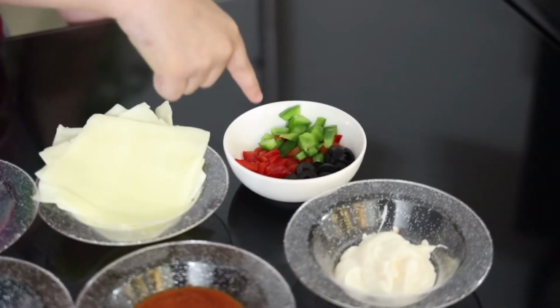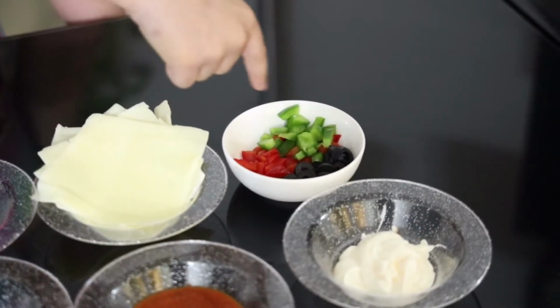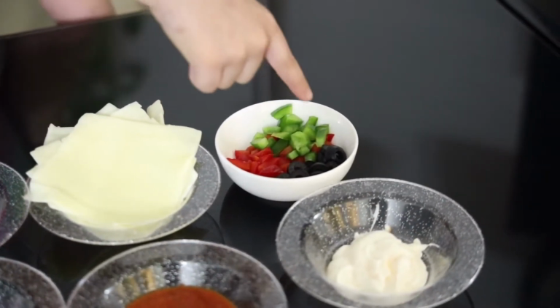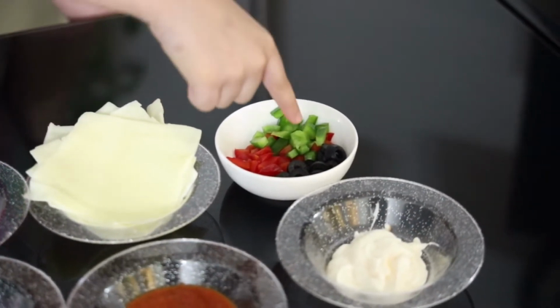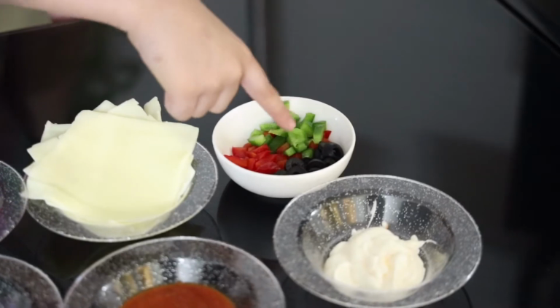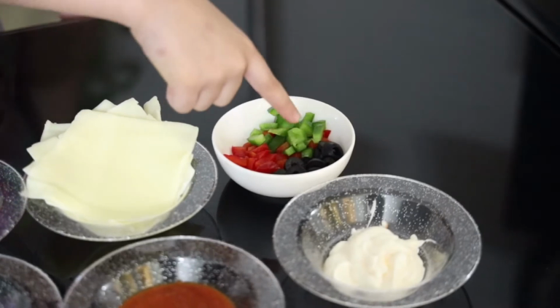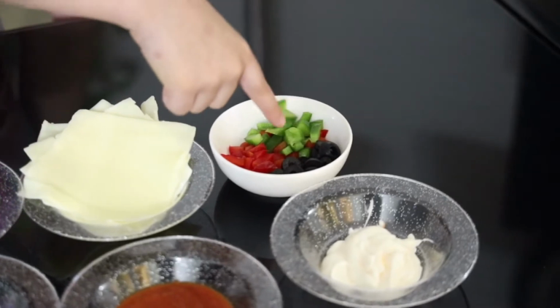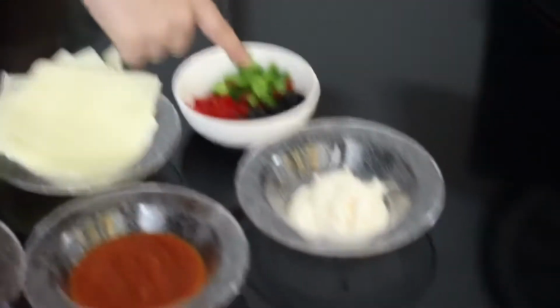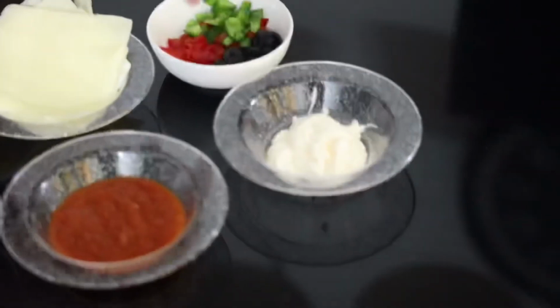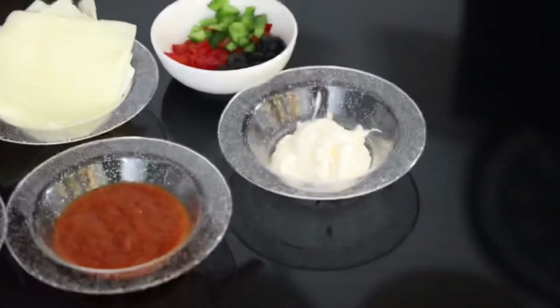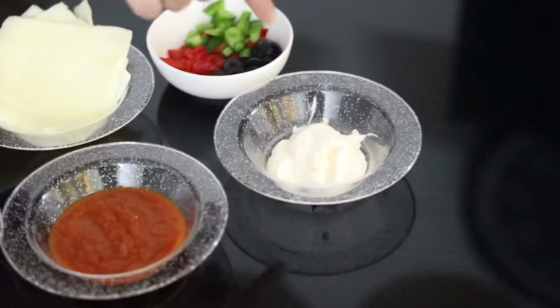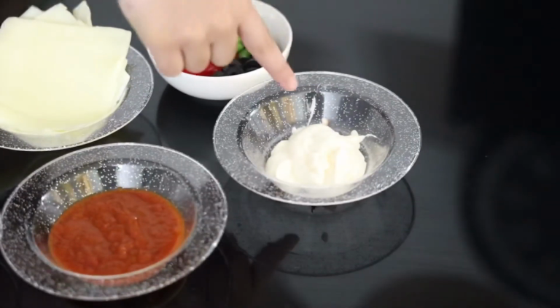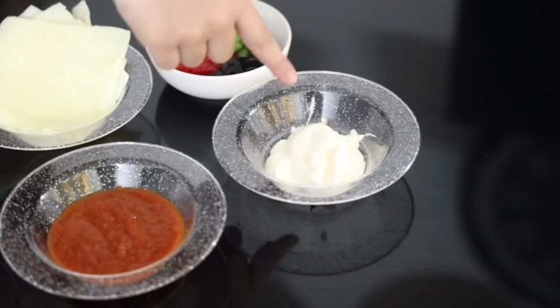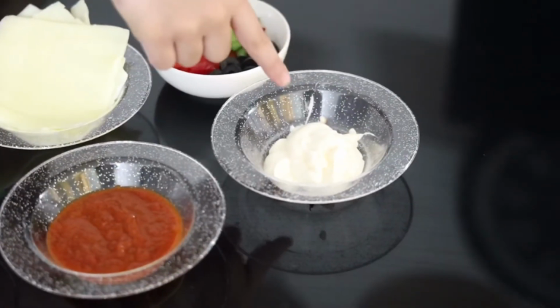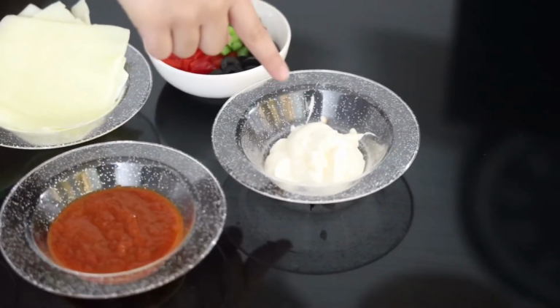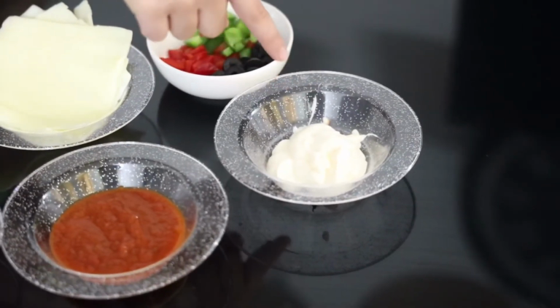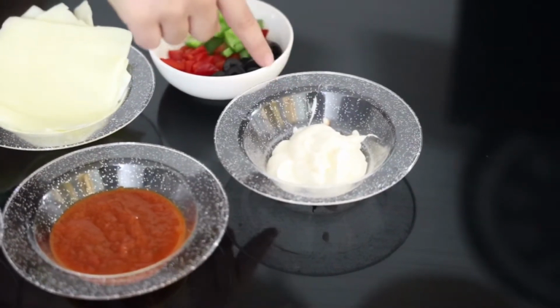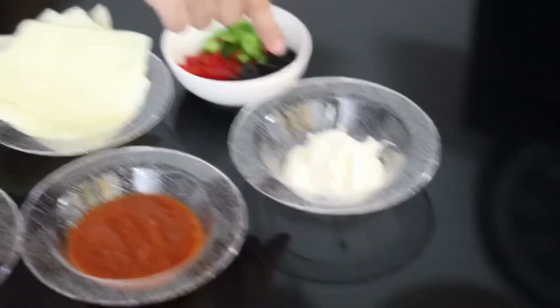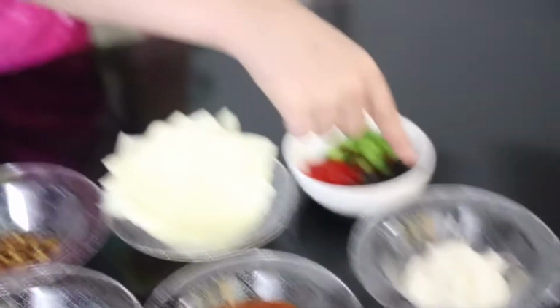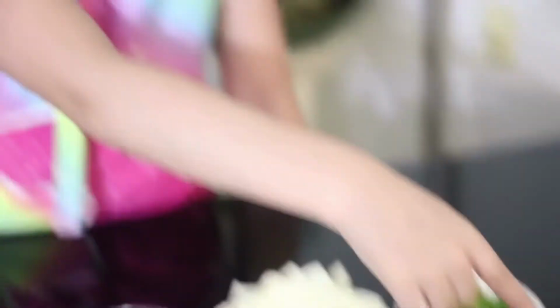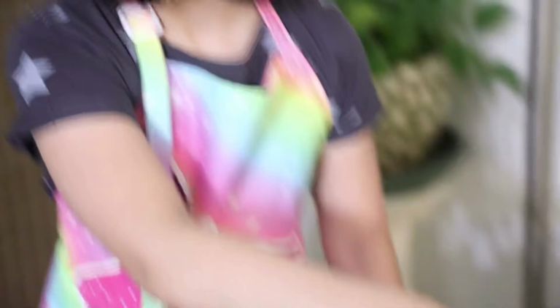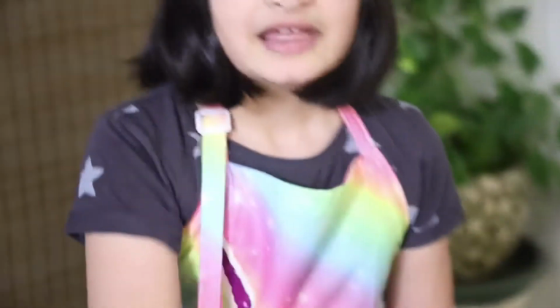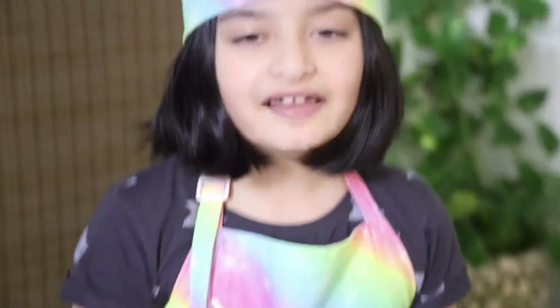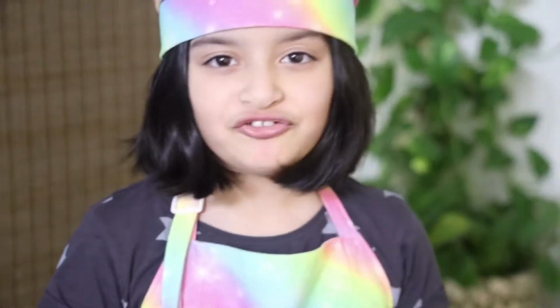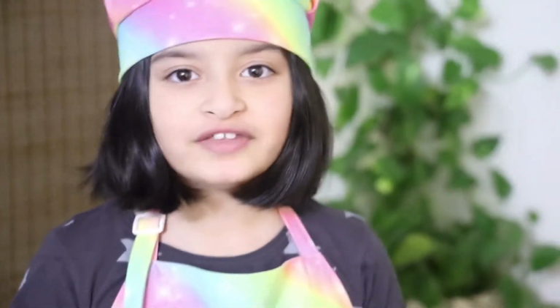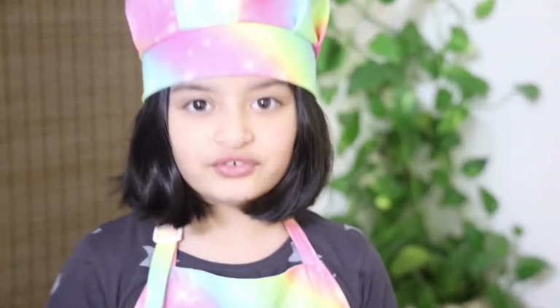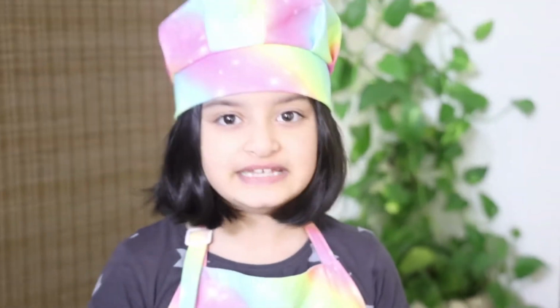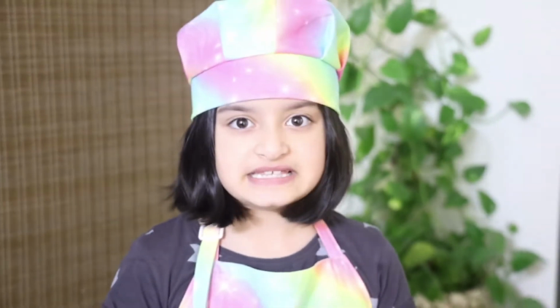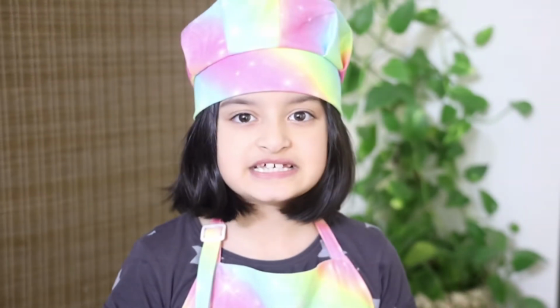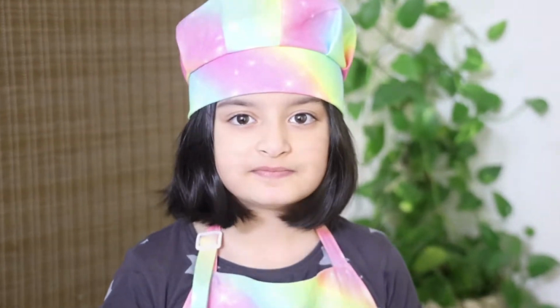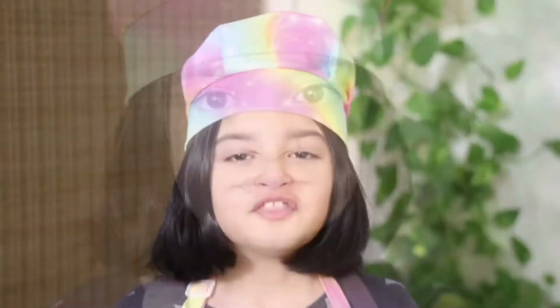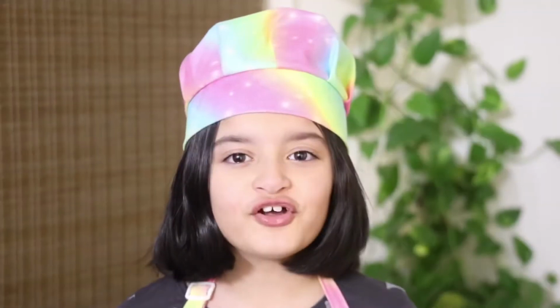We also need a little bit of pizza sauce, a little bit of green and red bell pepper, a little bit of olives, and a little bit of mayo which is optional. That's it for the ingredients.